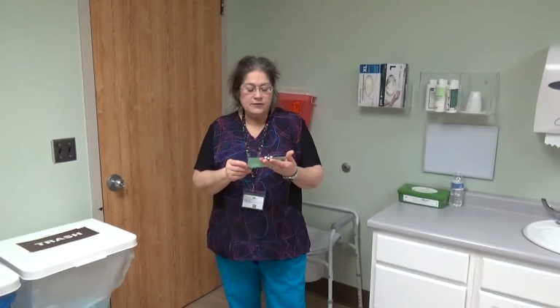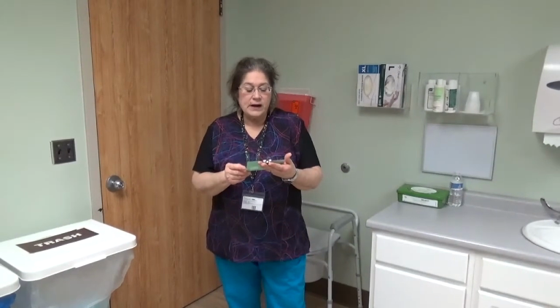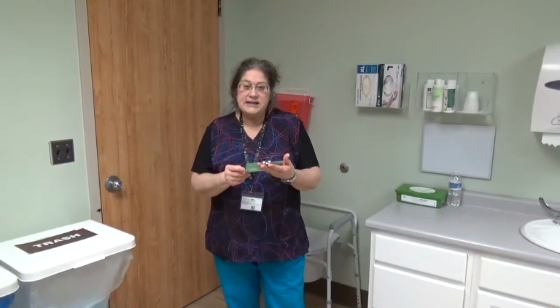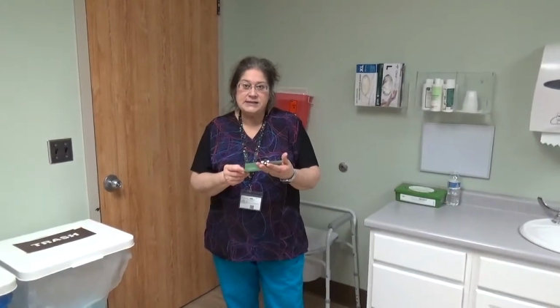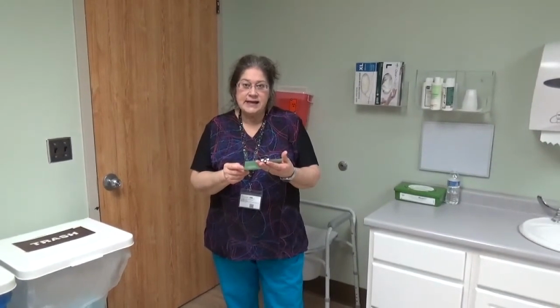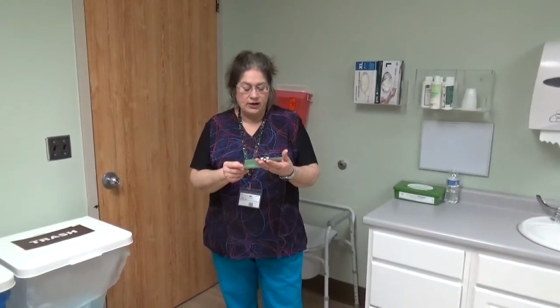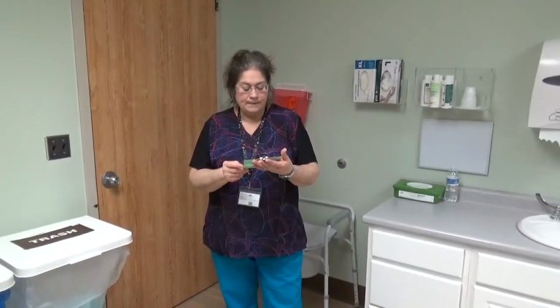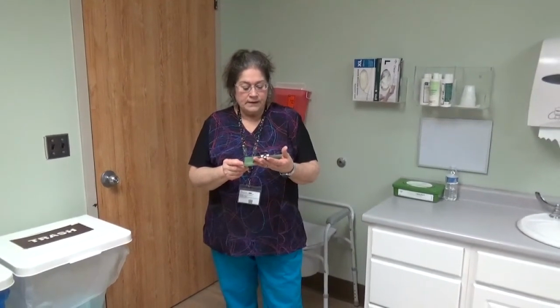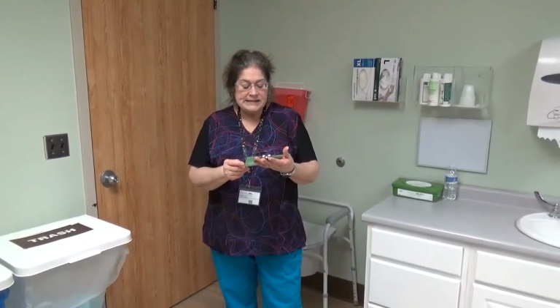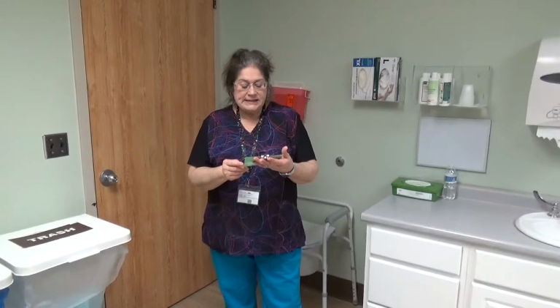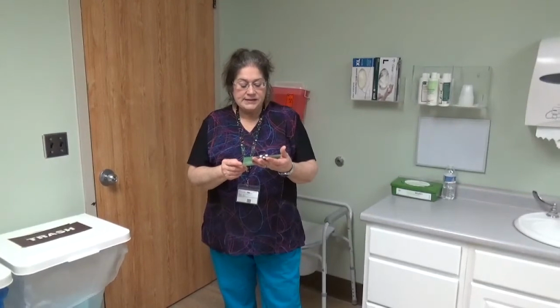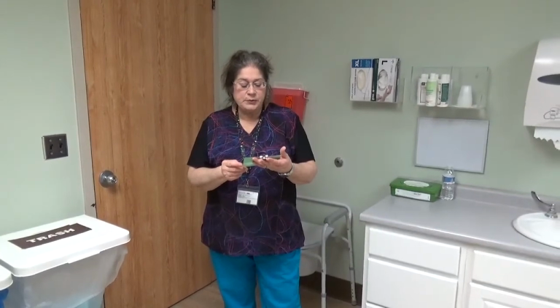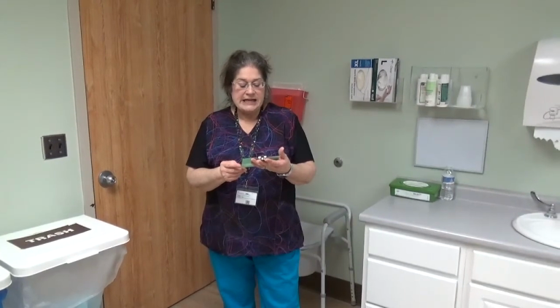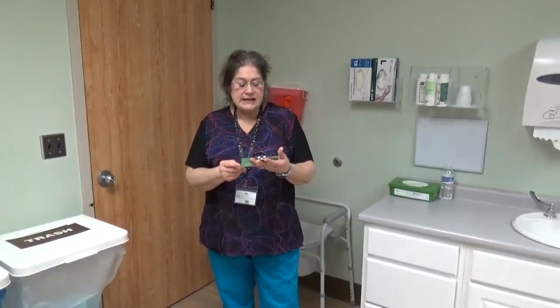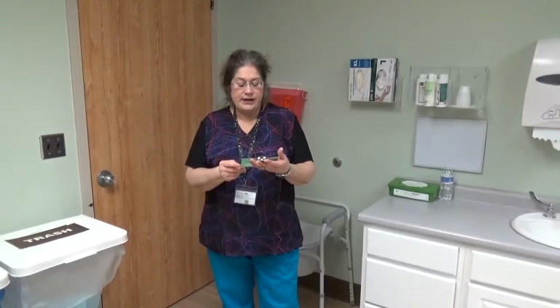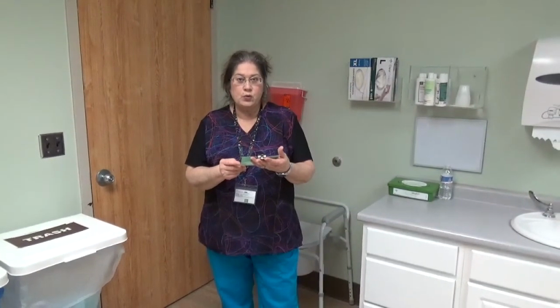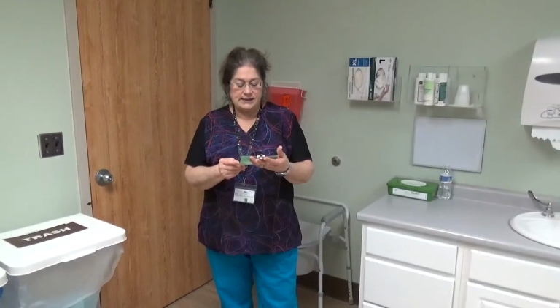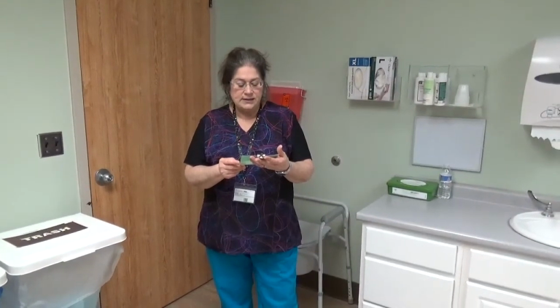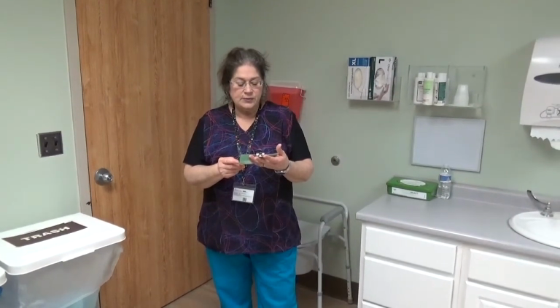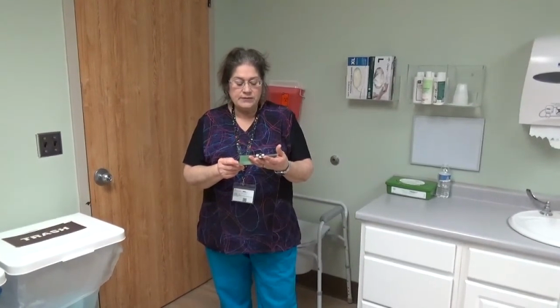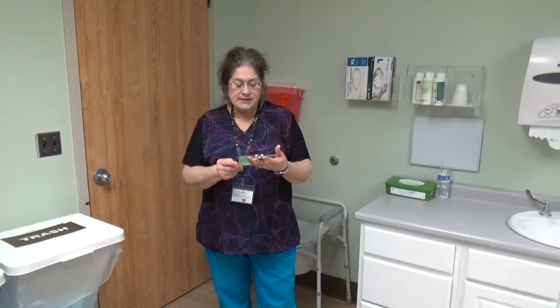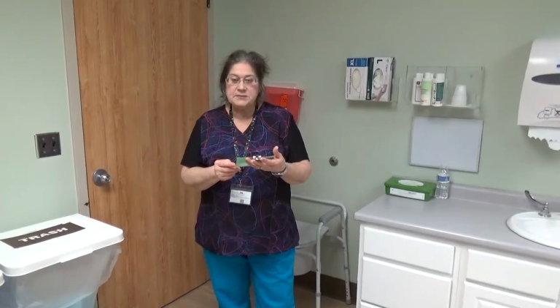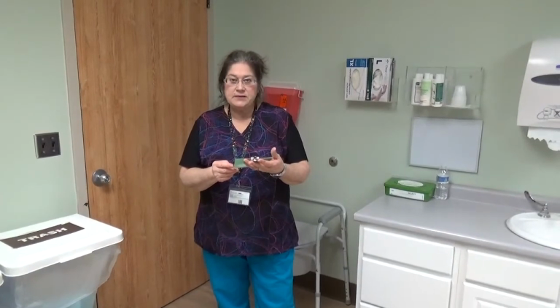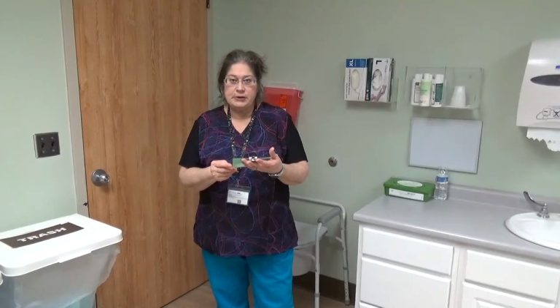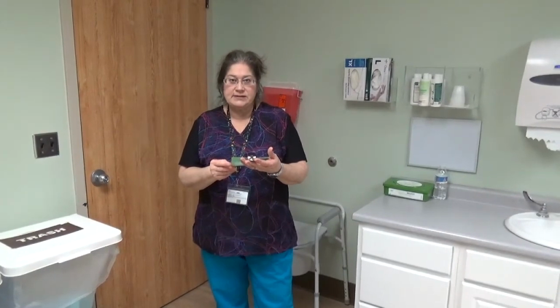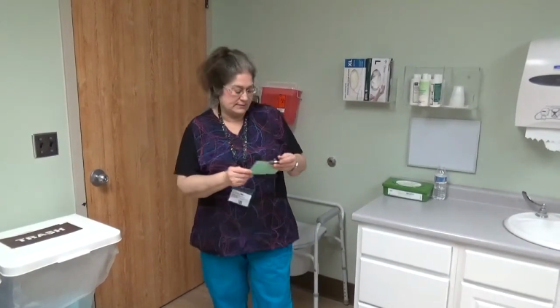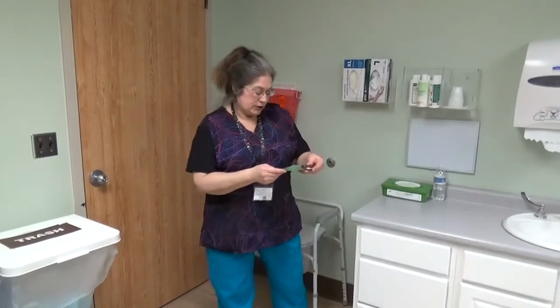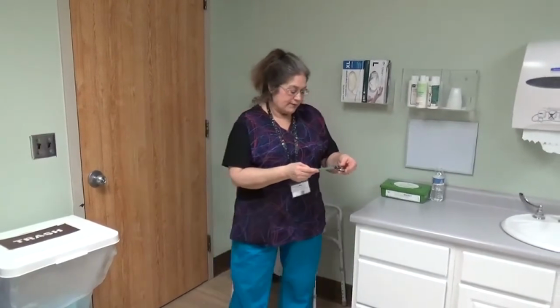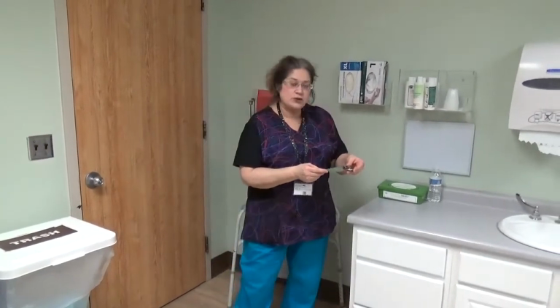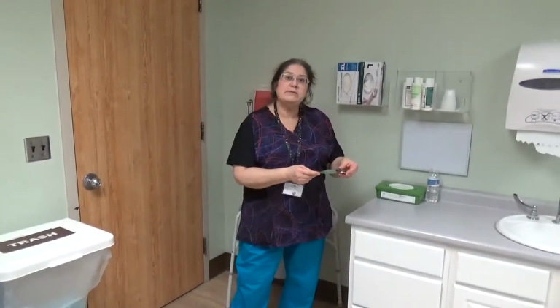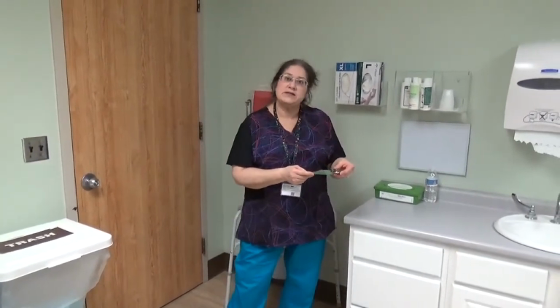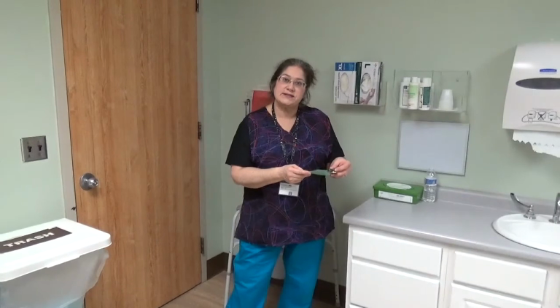Provide resident hand and nail care. The candidate is asked to provide hand and nail care to one hand. The role of the resident is played by a person. You have 8 to 11 minutes for this skill.